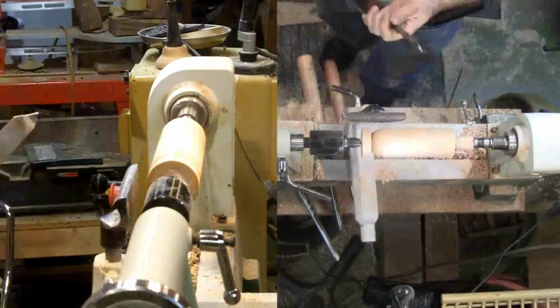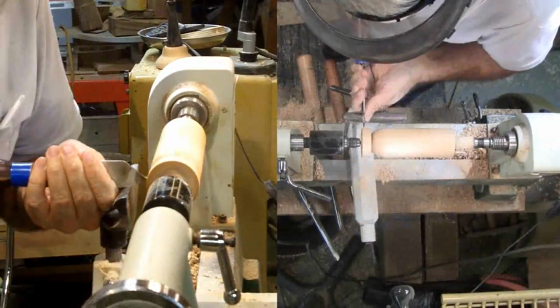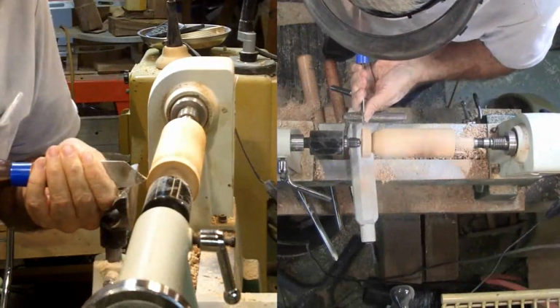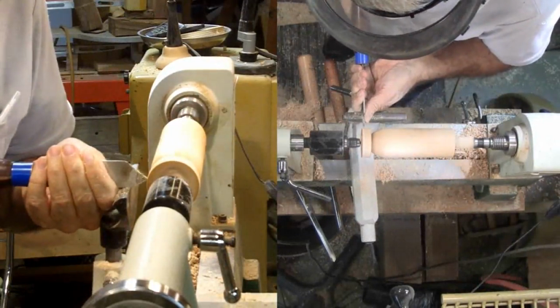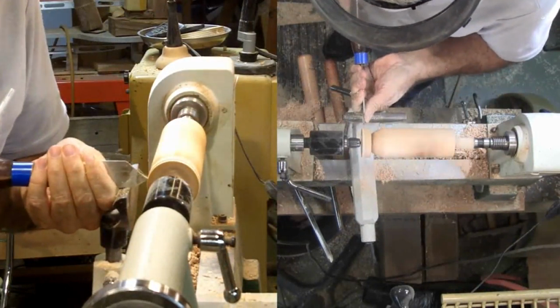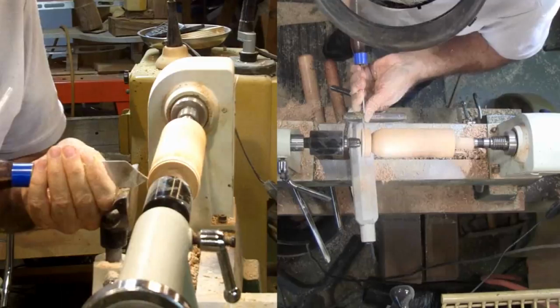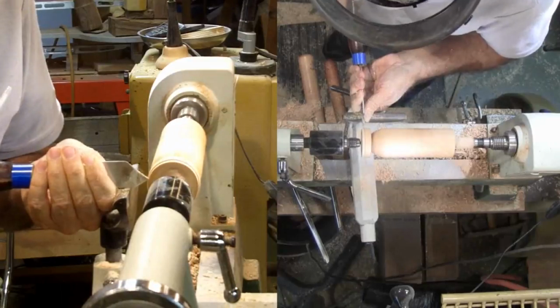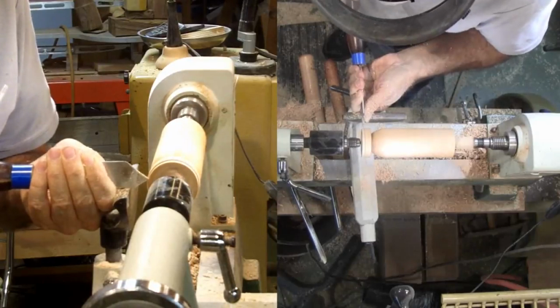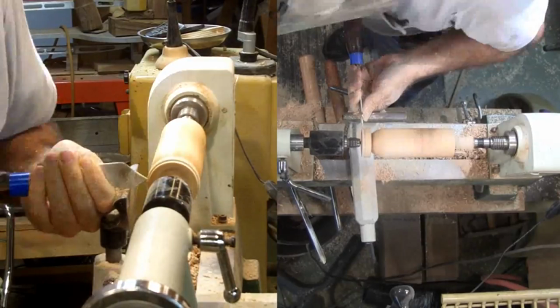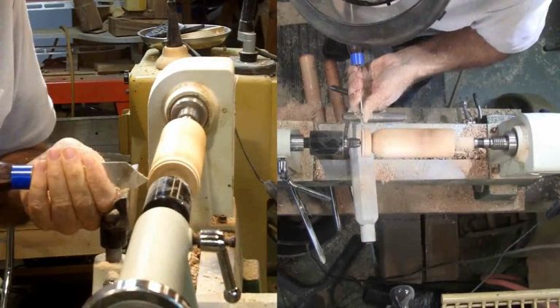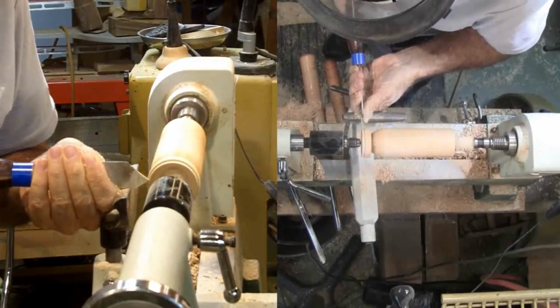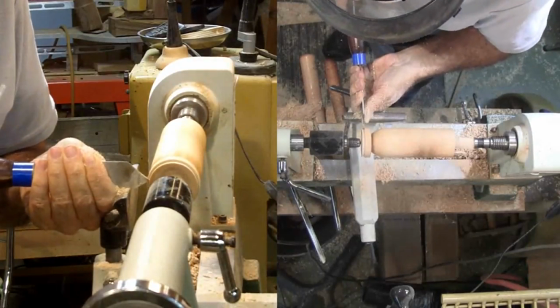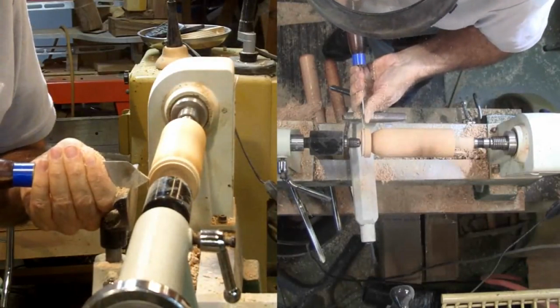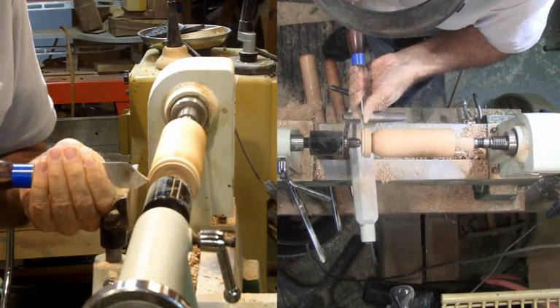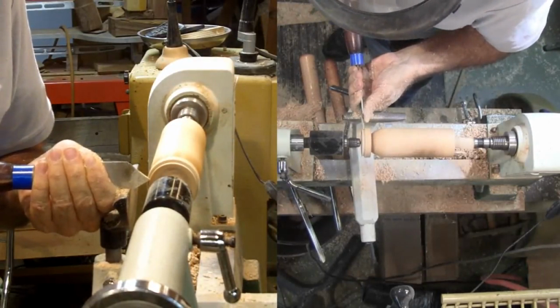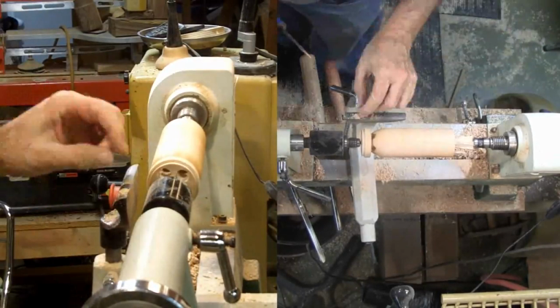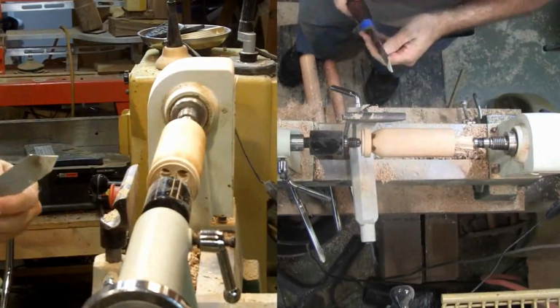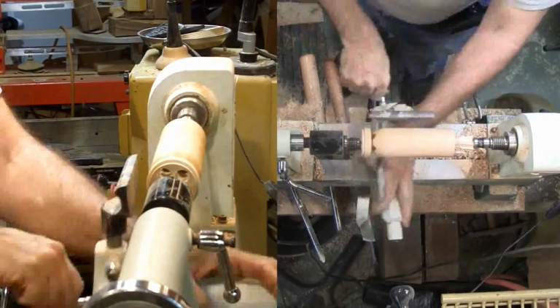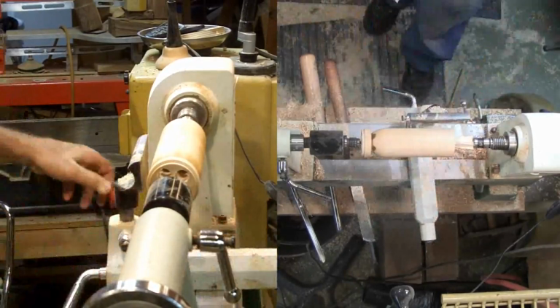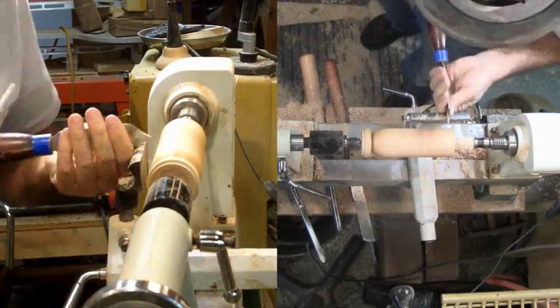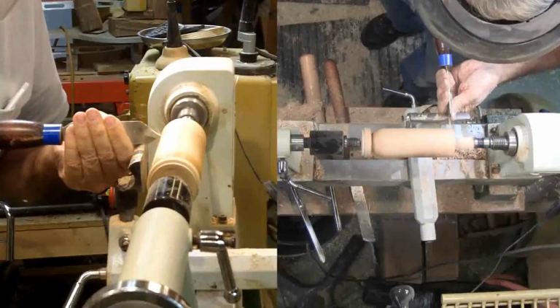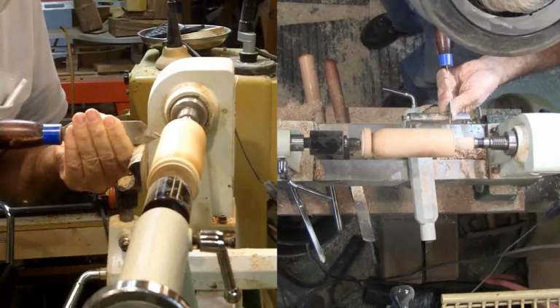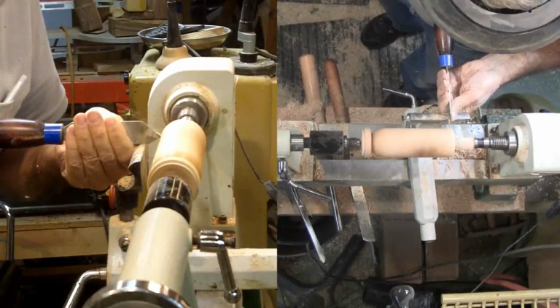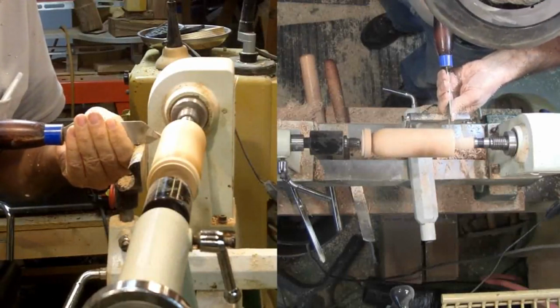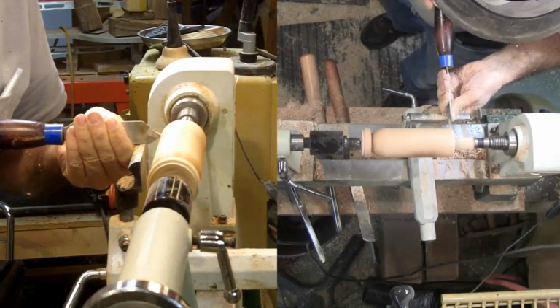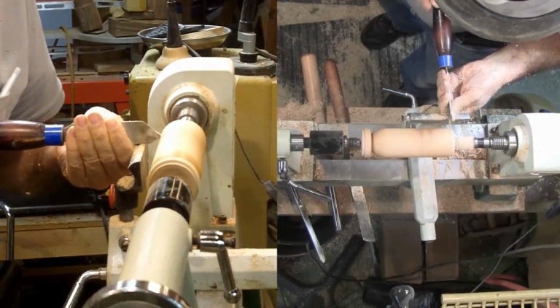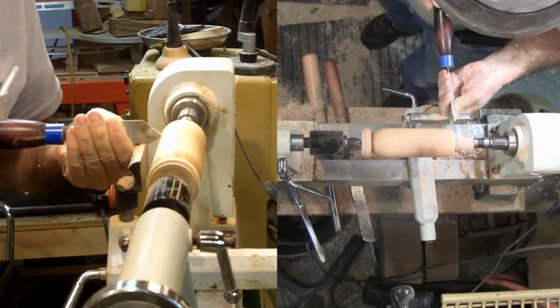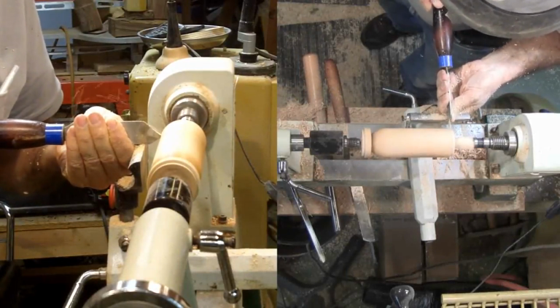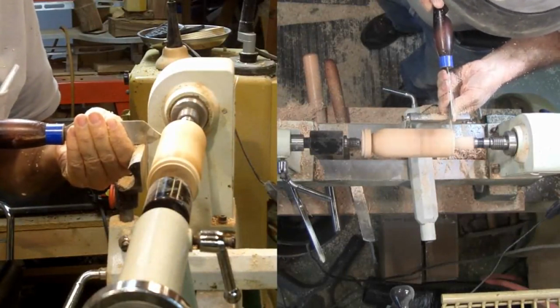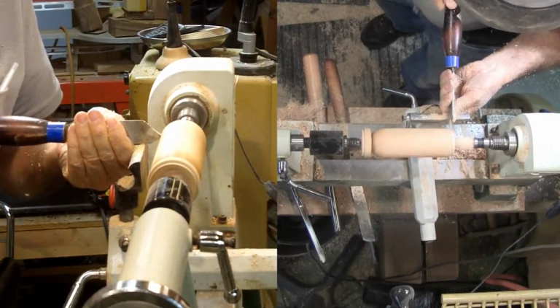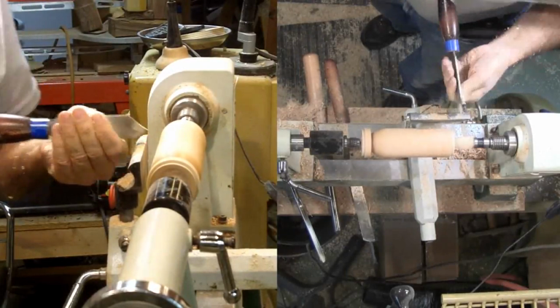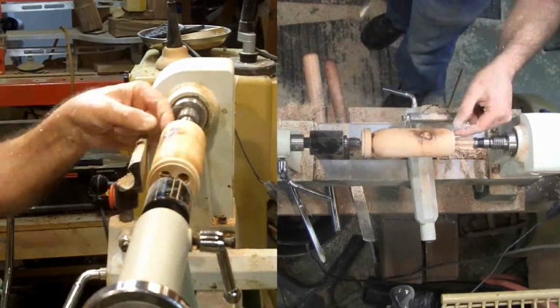Now for the tenons for the end caps. A careful observer may note that I actually cut the tenons first, but that's harder to fit and not the way I'll do it in the club demo. Then I'll fit the tenon to the mortise.